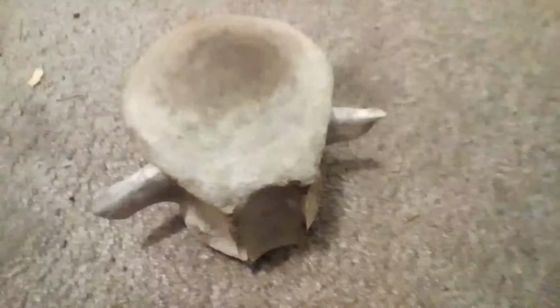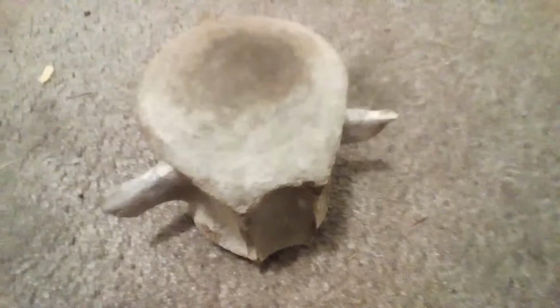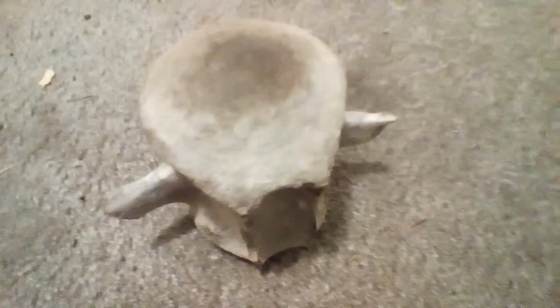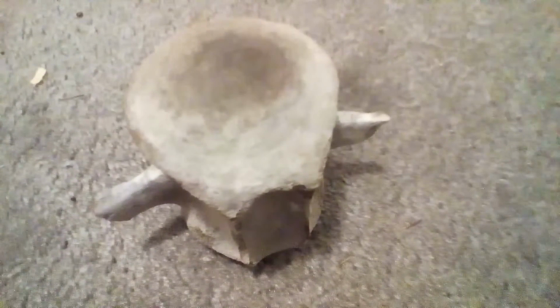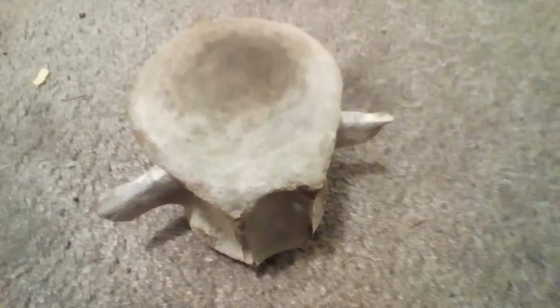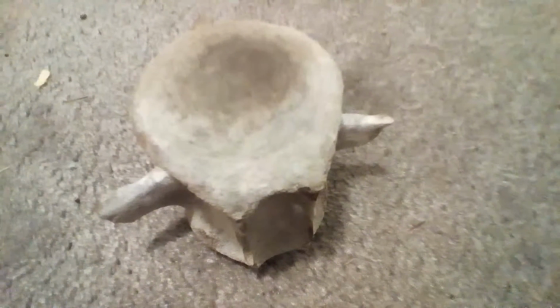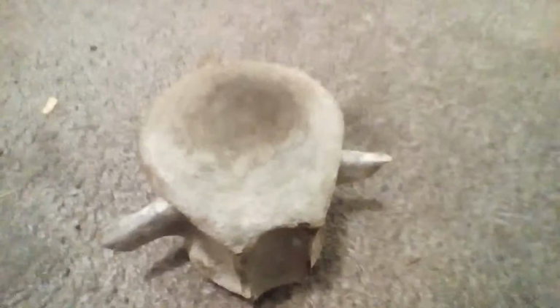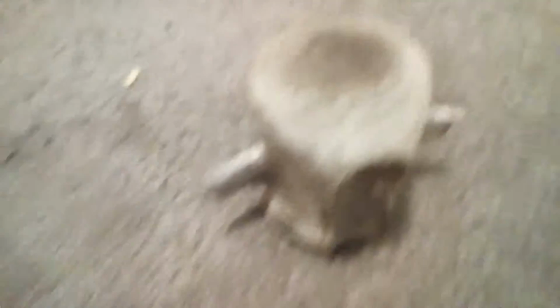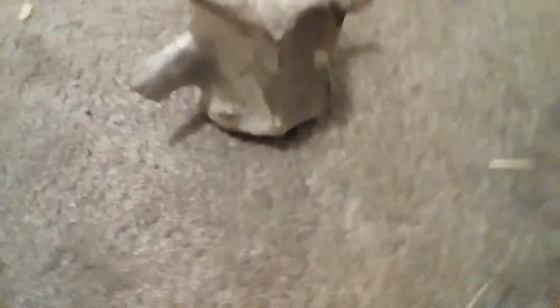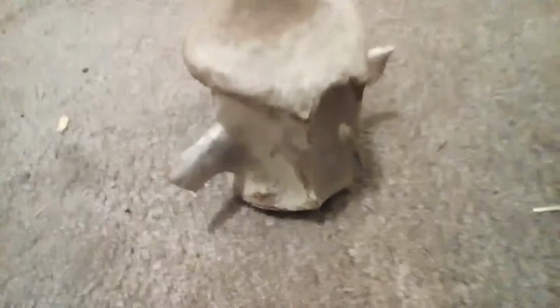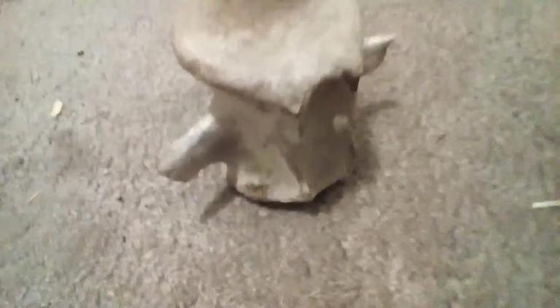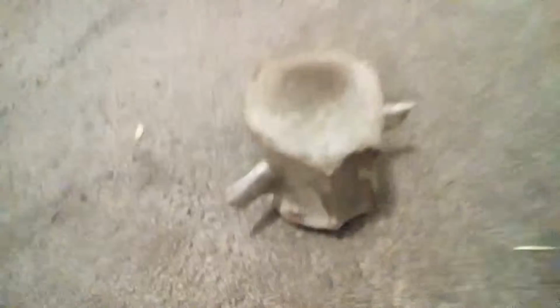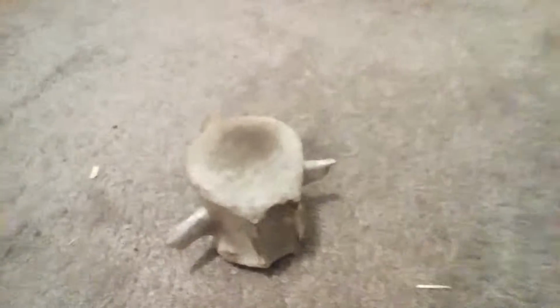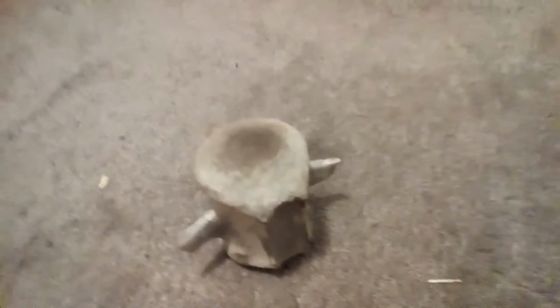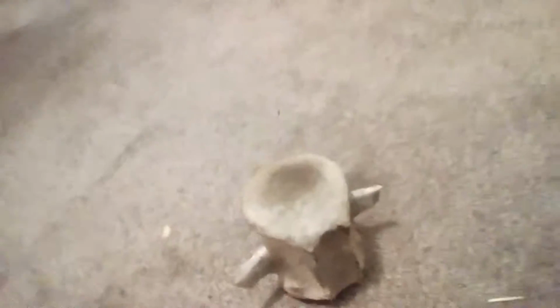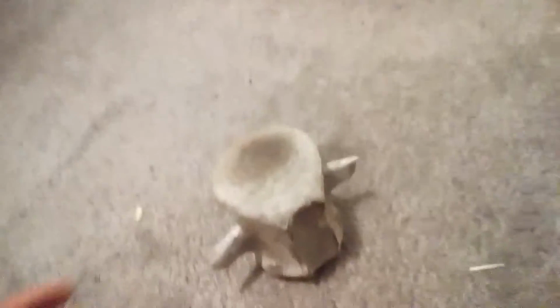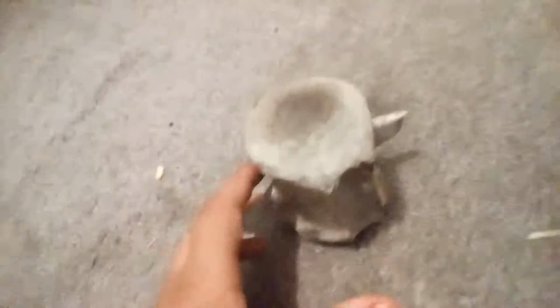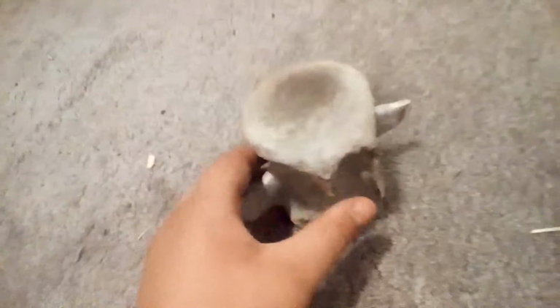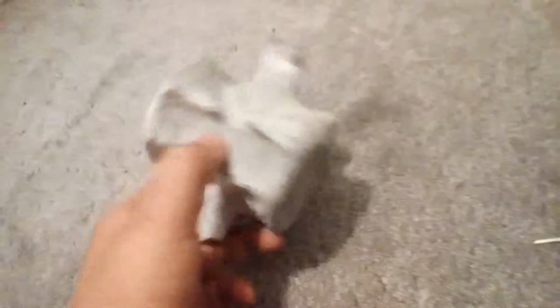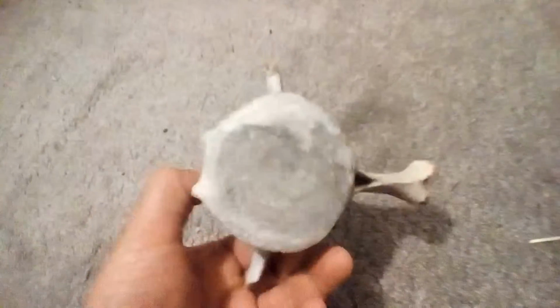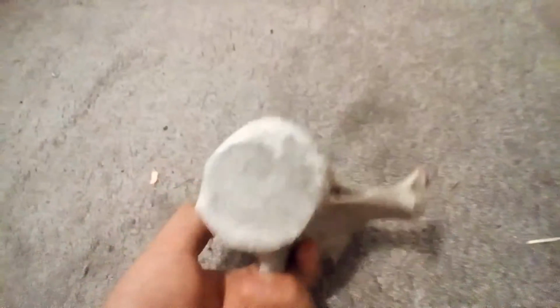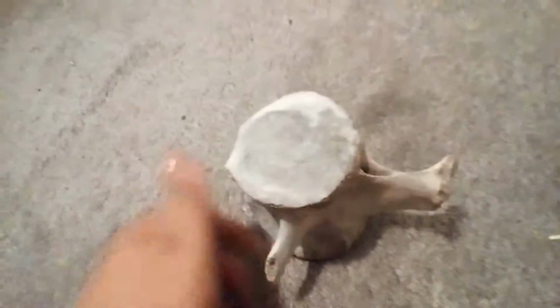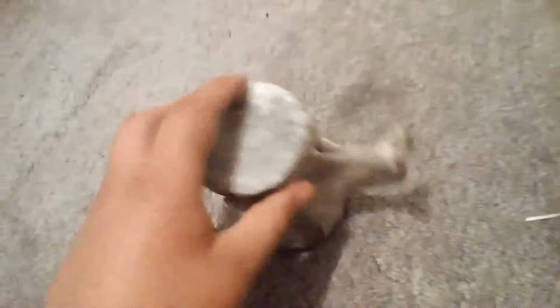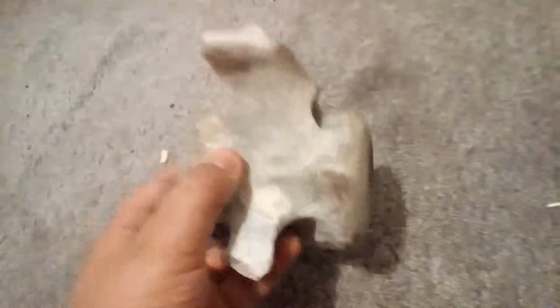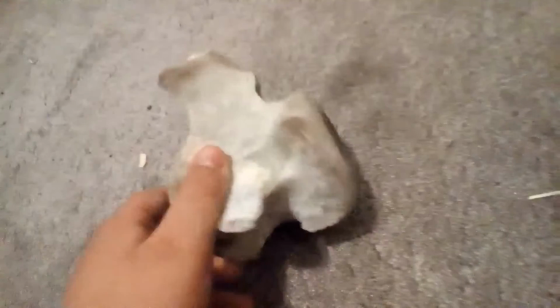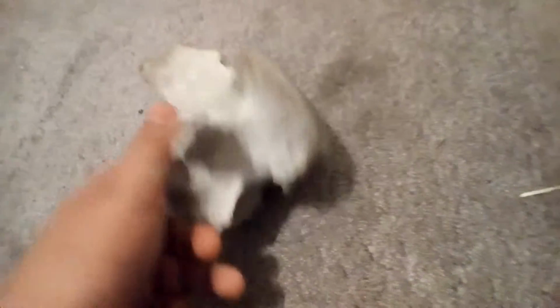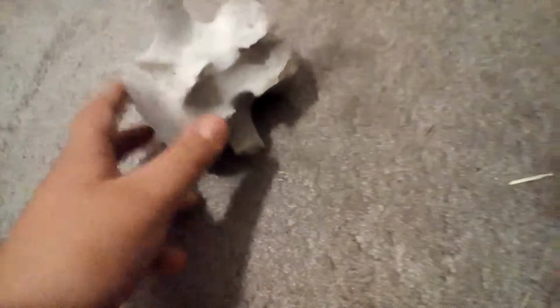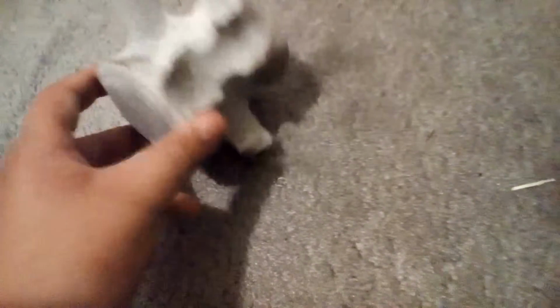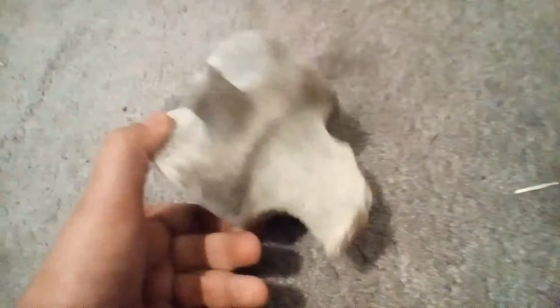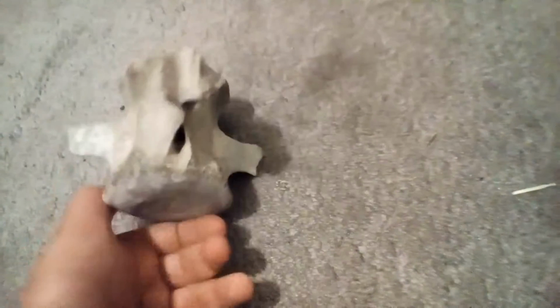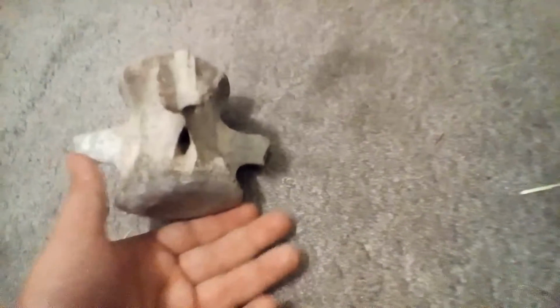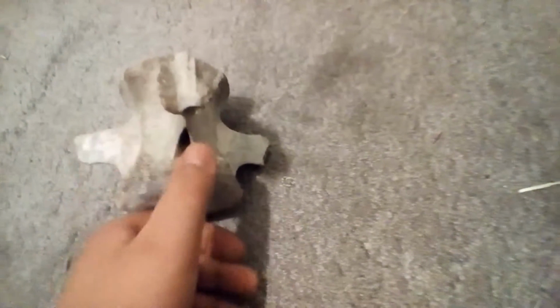Hello, so today I'm going to show you this very cool fossil. It's a whale vertebra. Yes, it's a whale vertebra. As you can see, this is part of a whale, or it was at least.